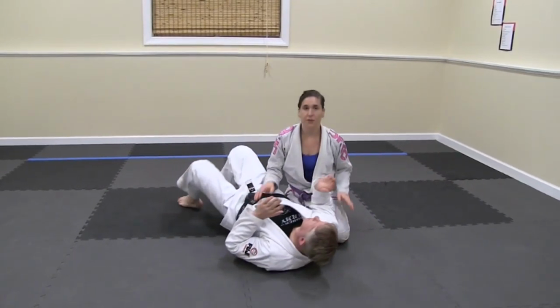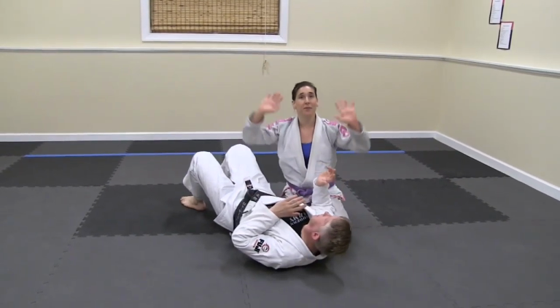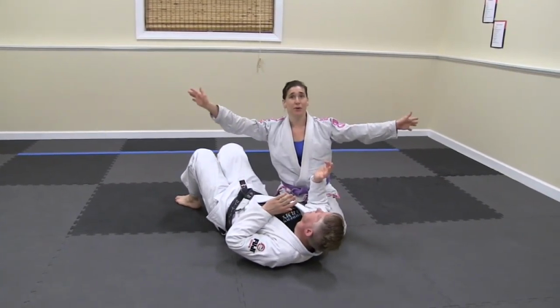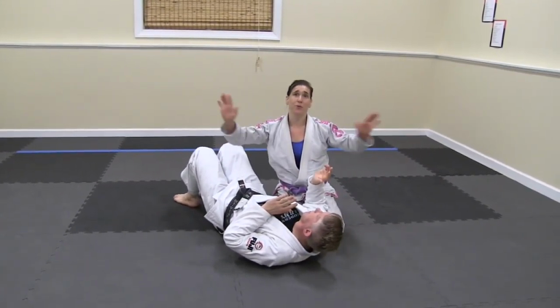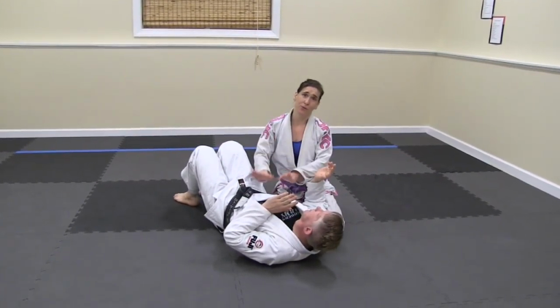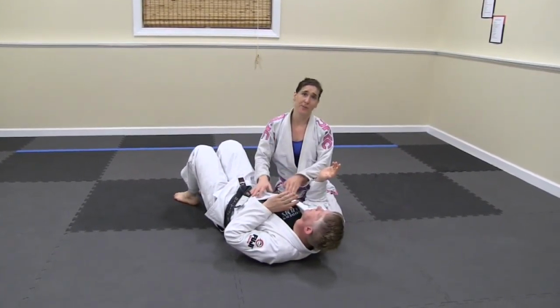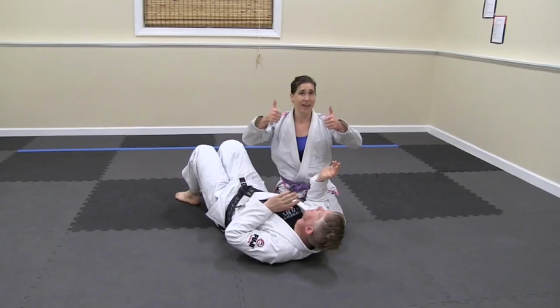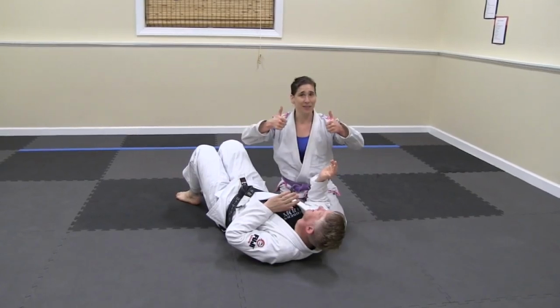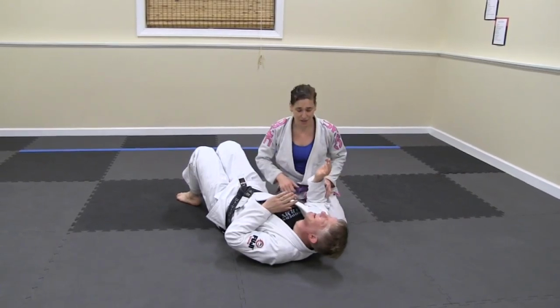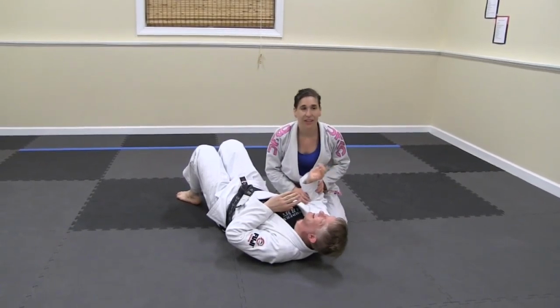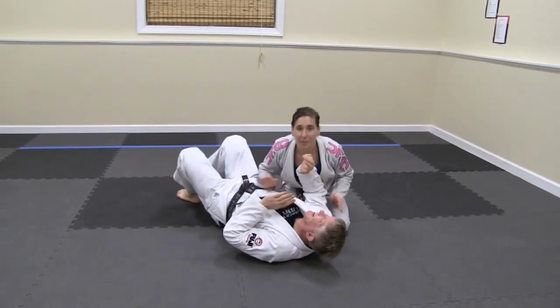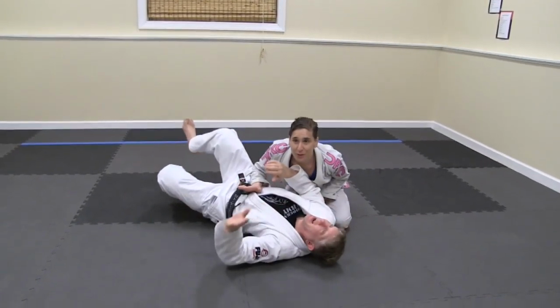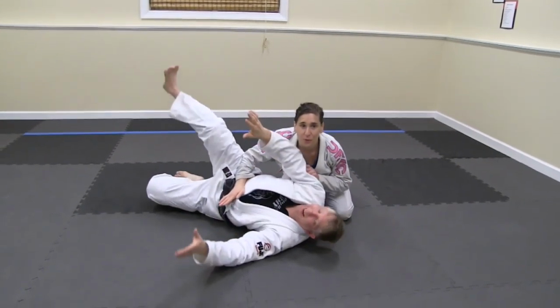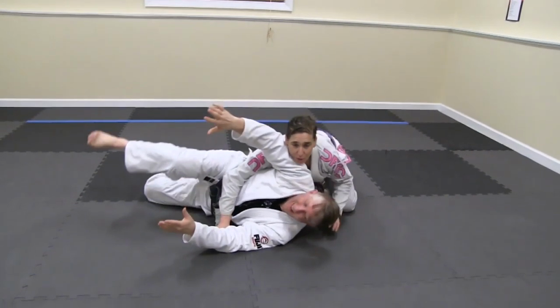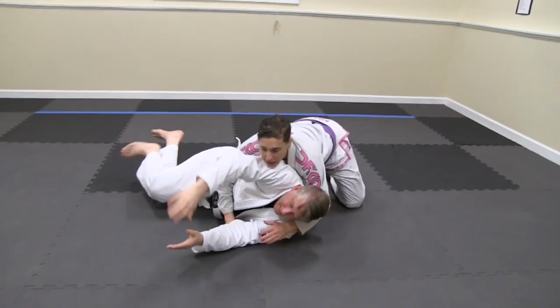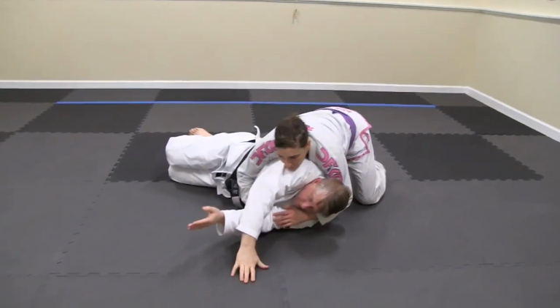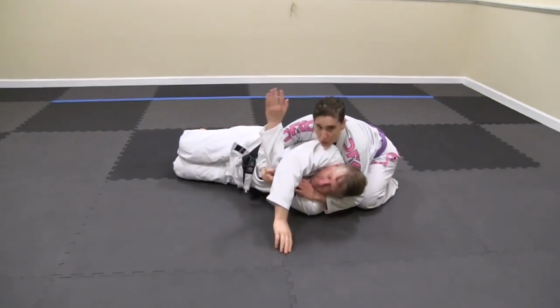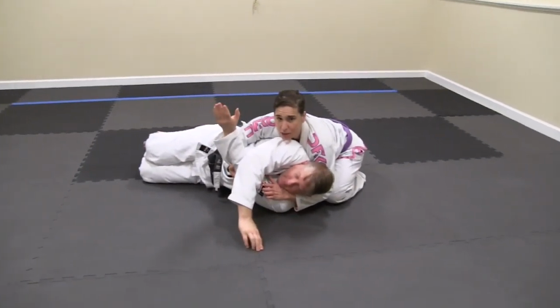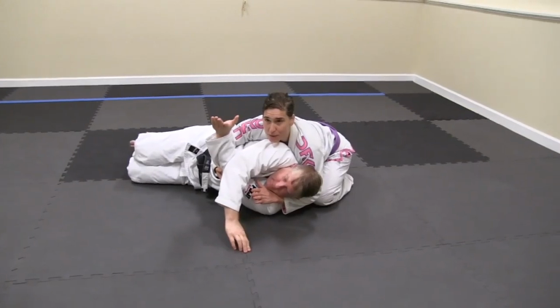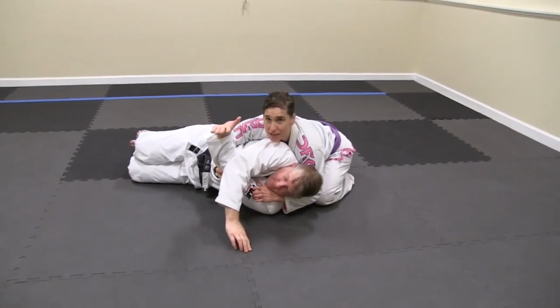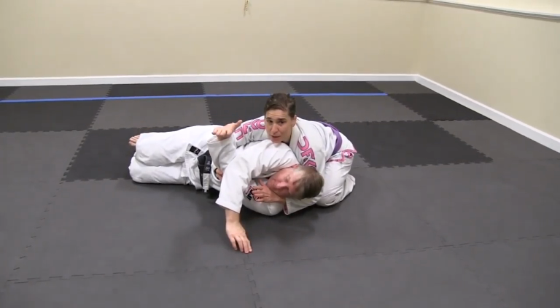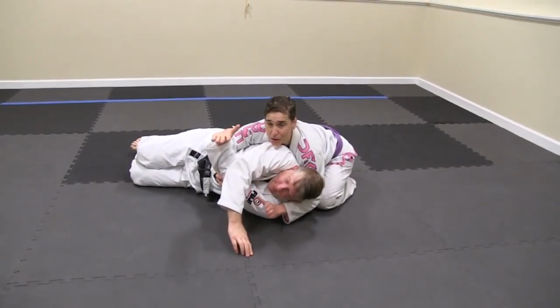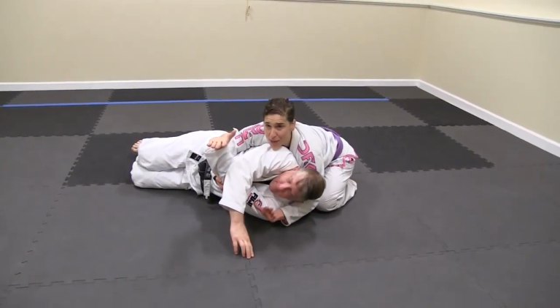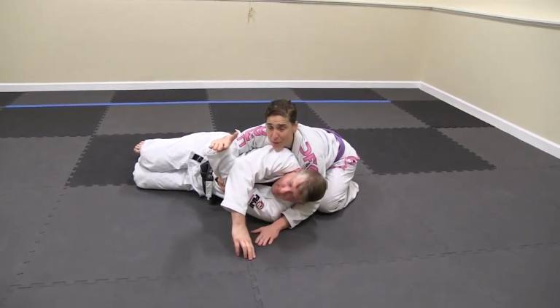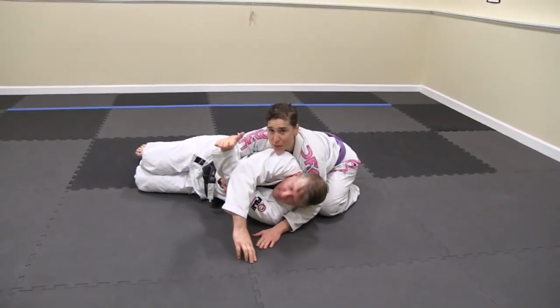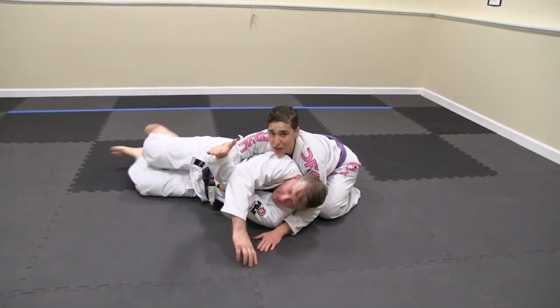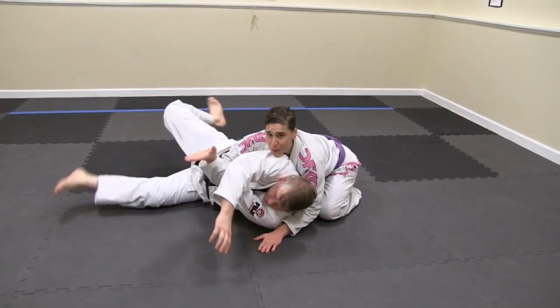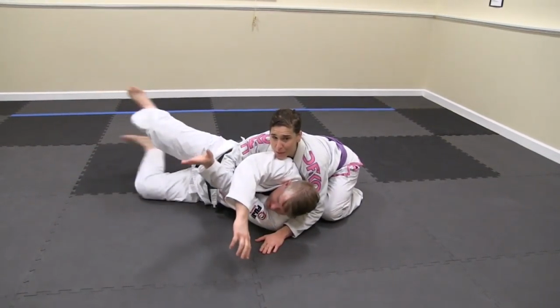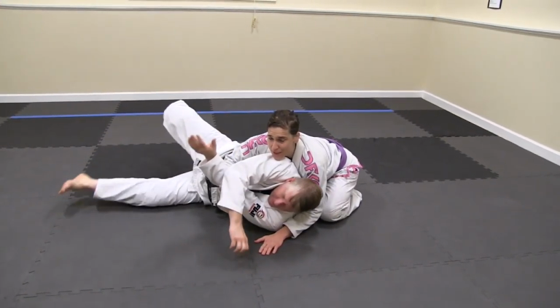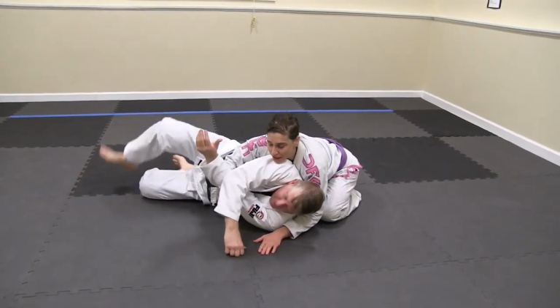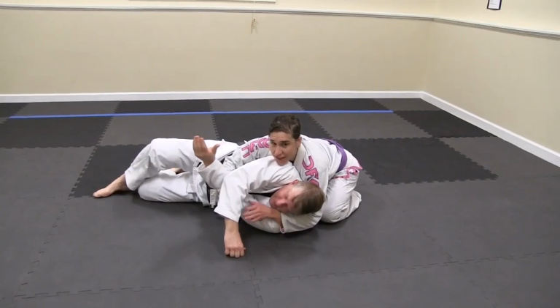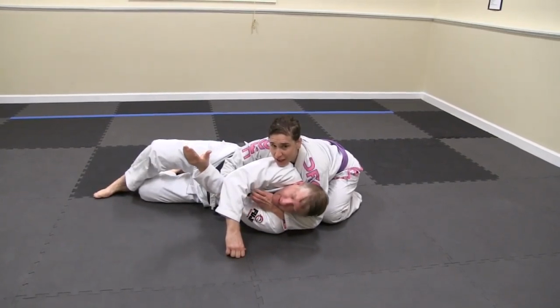So we're starting per usual — Roy on his back, I'm in side control. I'm going to roll Roy over, however, I'm going to hold his elbow up so he doesn't go any further. I stop here while putting the brakes on him by pulling up the emergency brake.